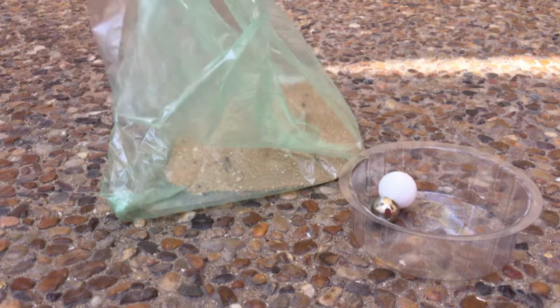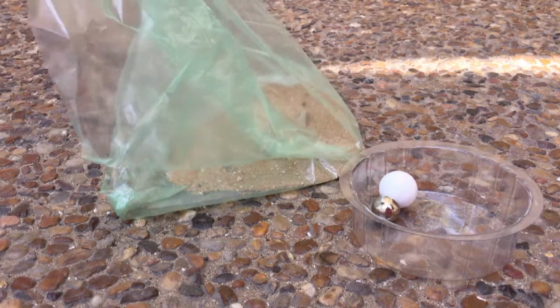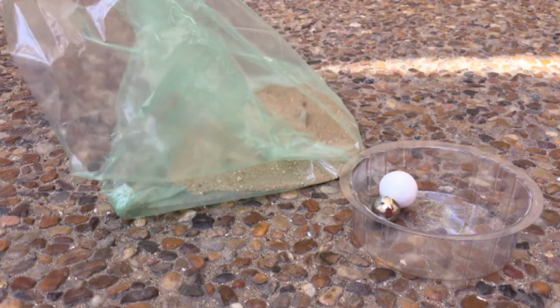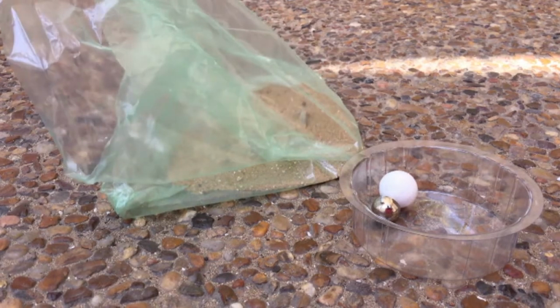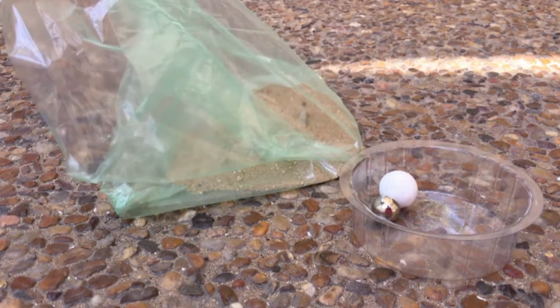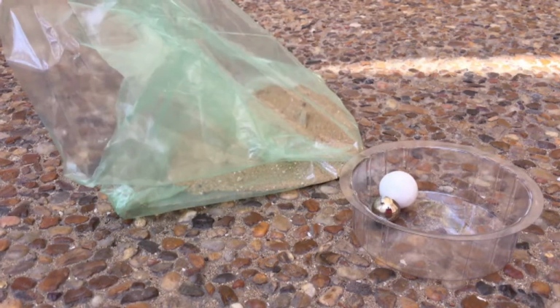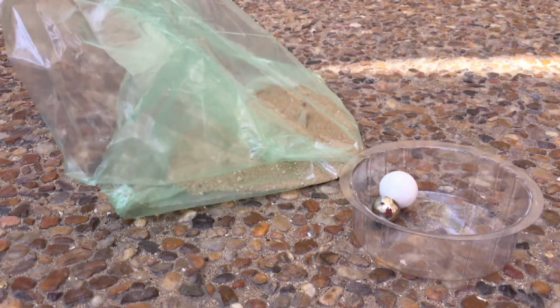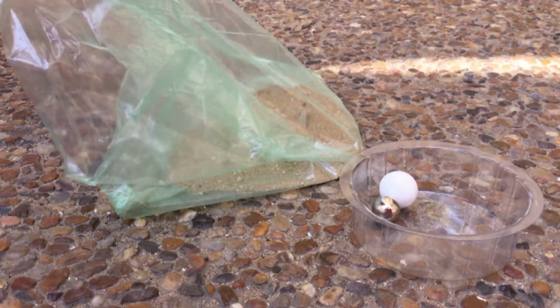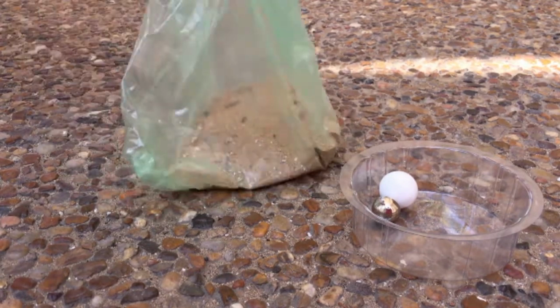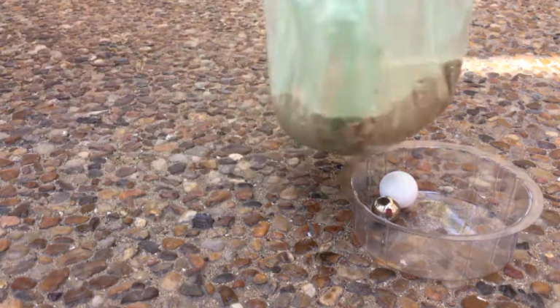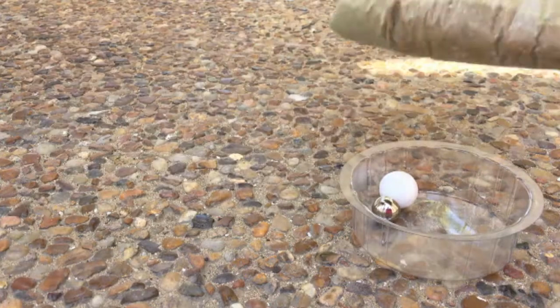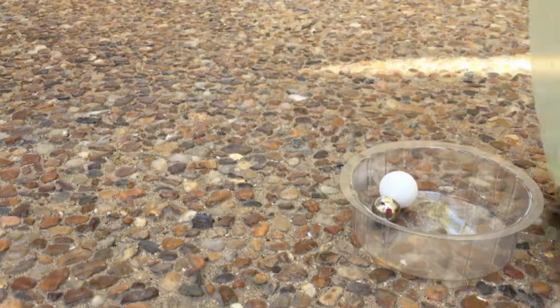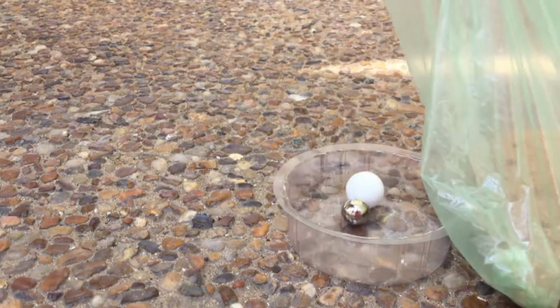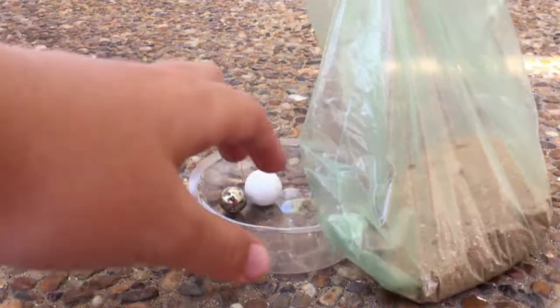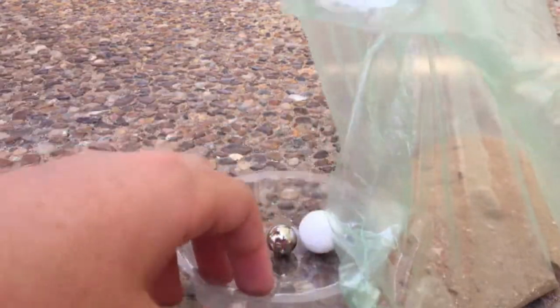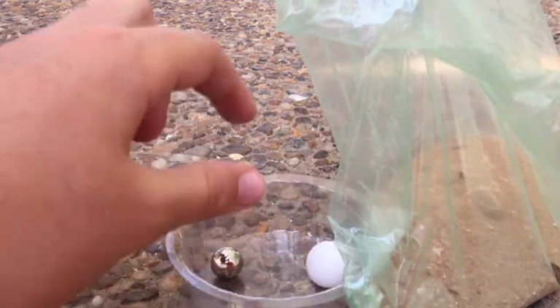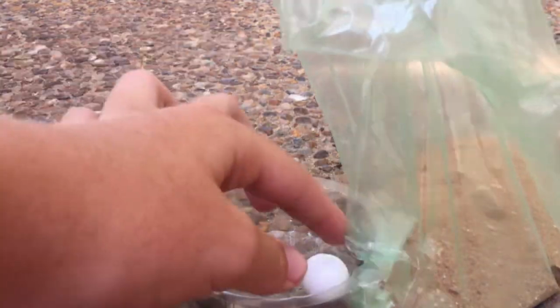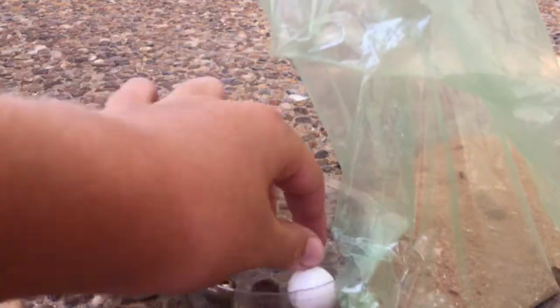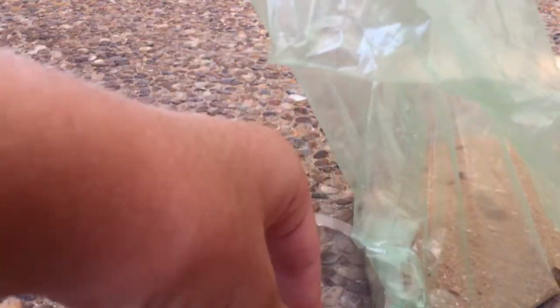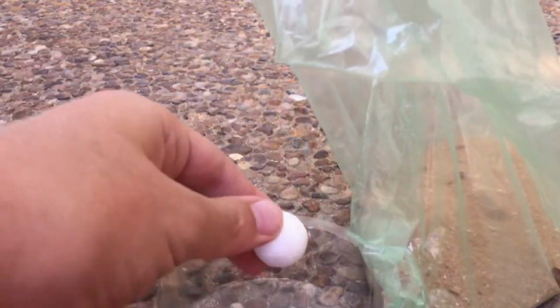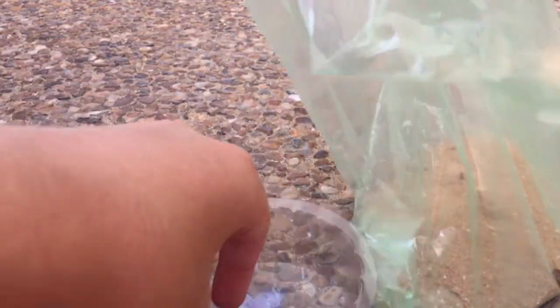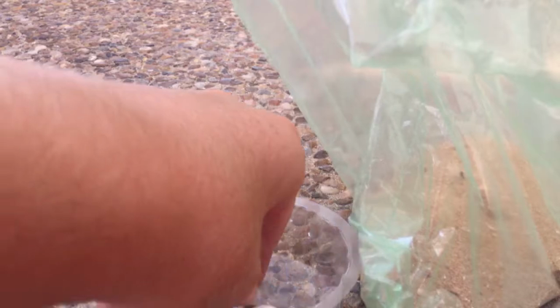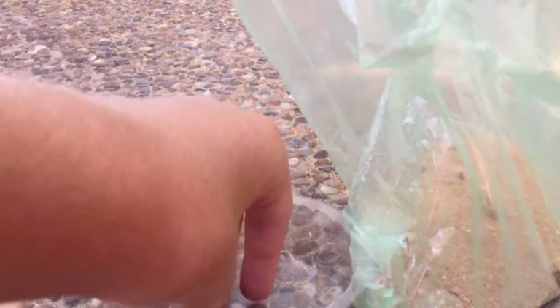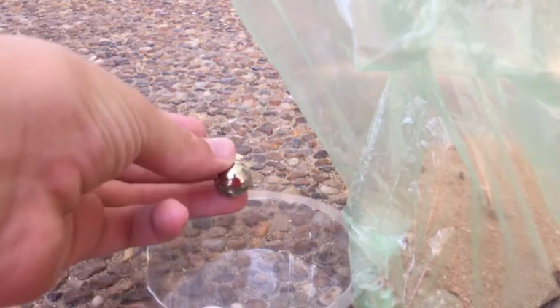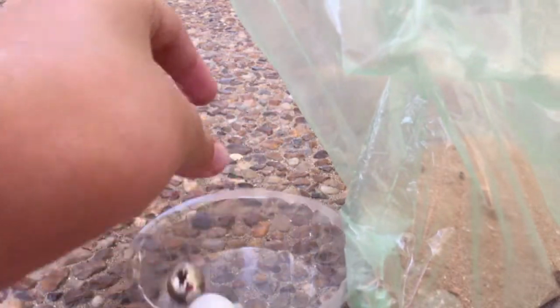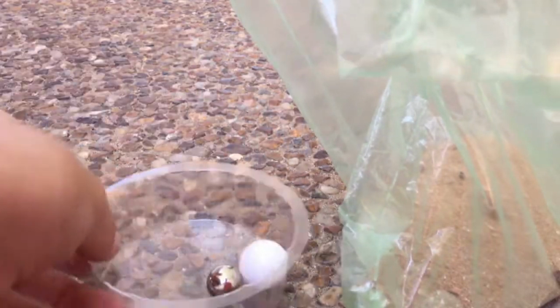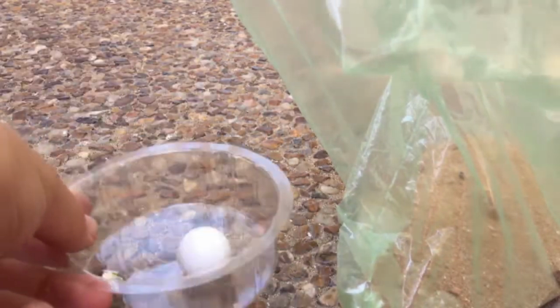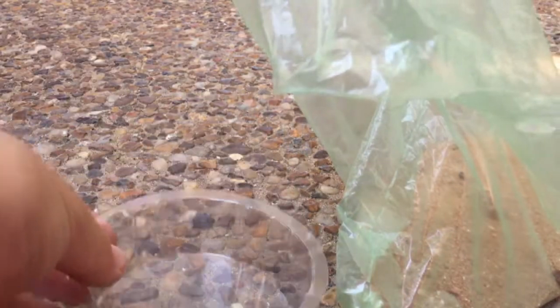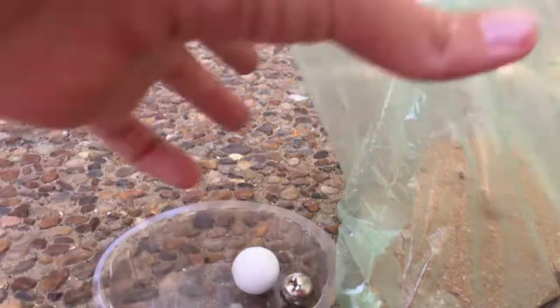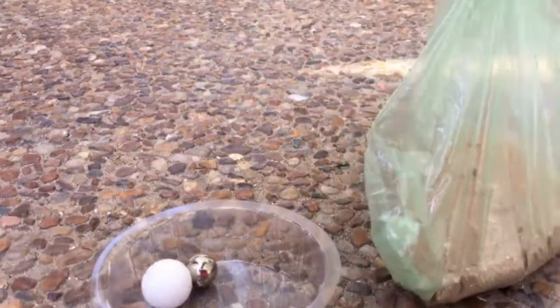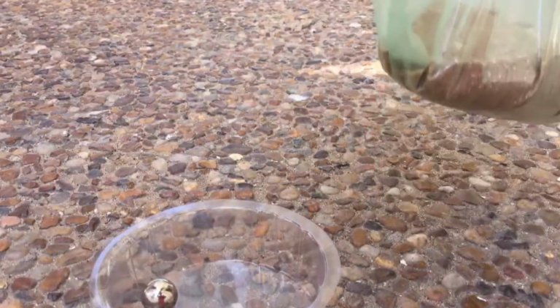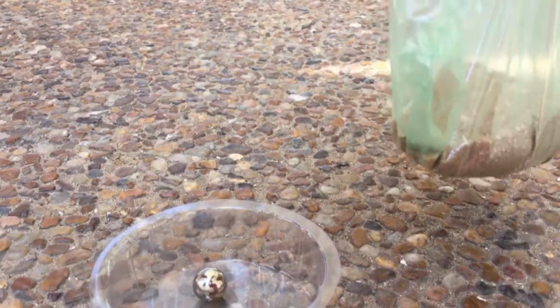Hello everybody, here is Pafana channel with another experiment with a calcite ball, metal ball, plastic and sand.